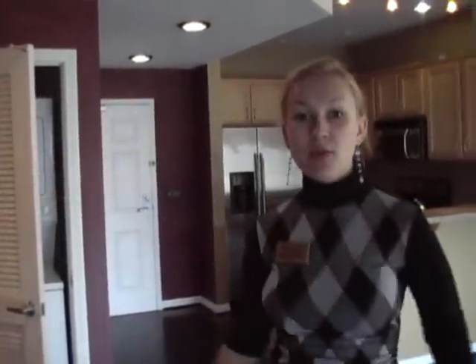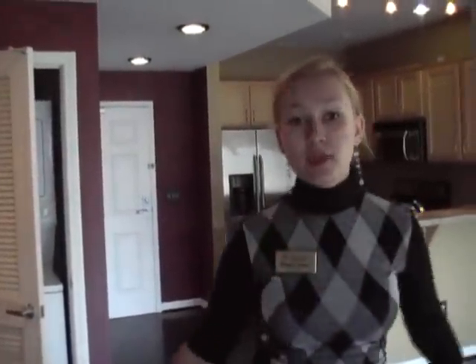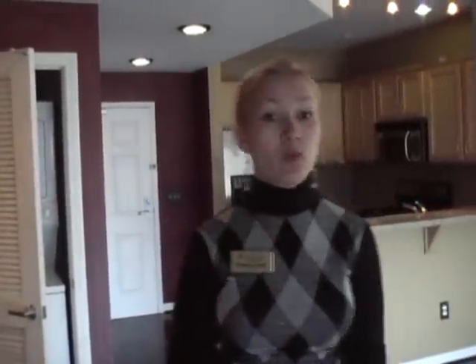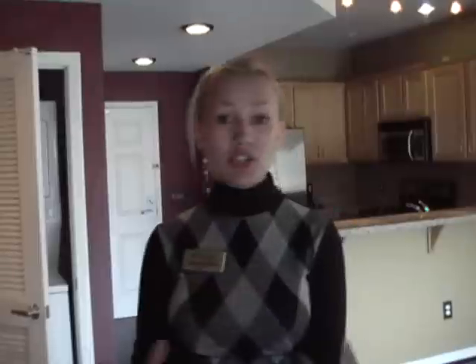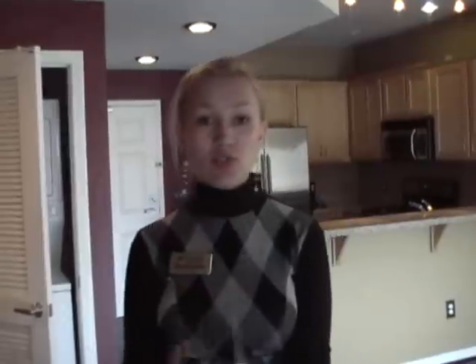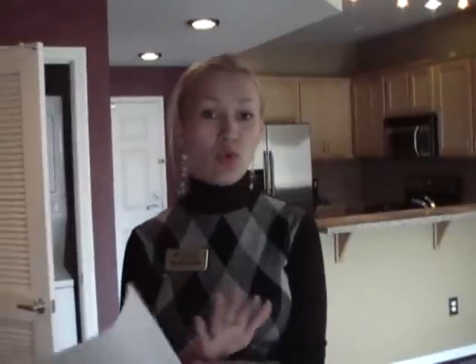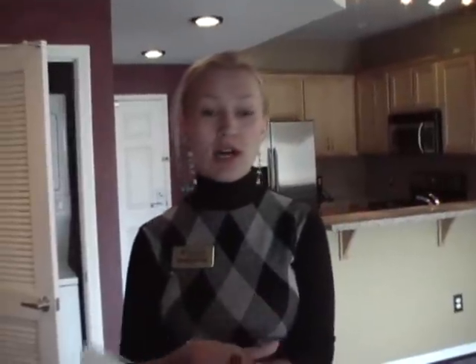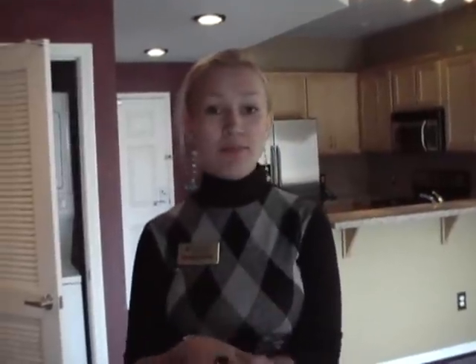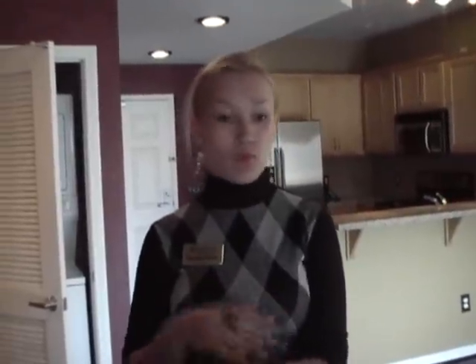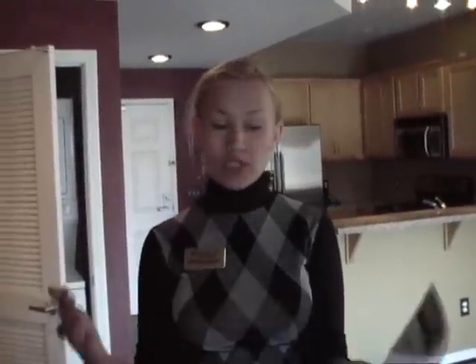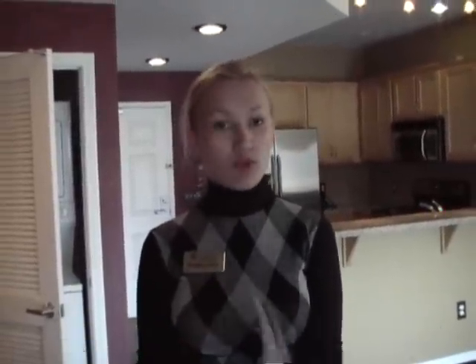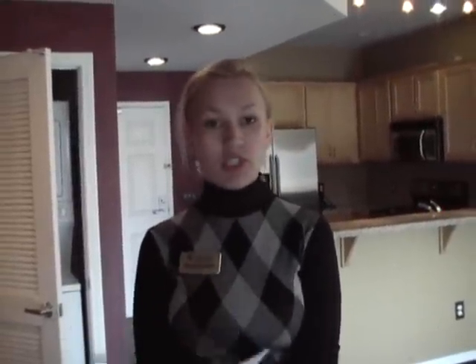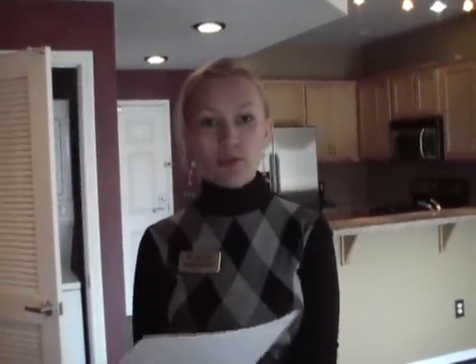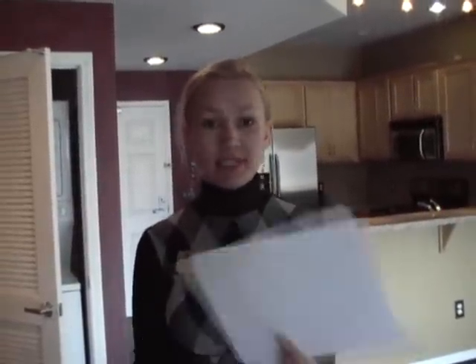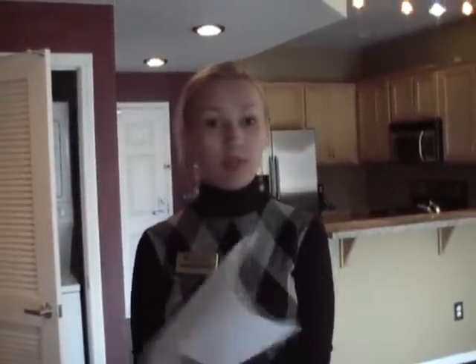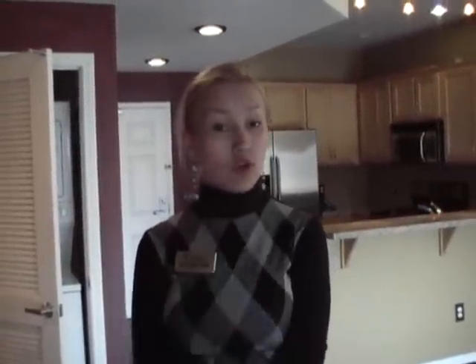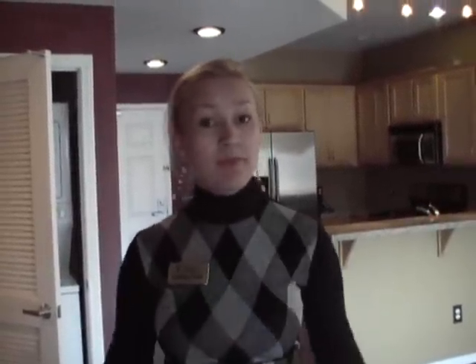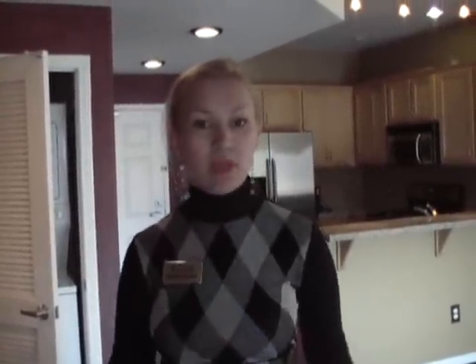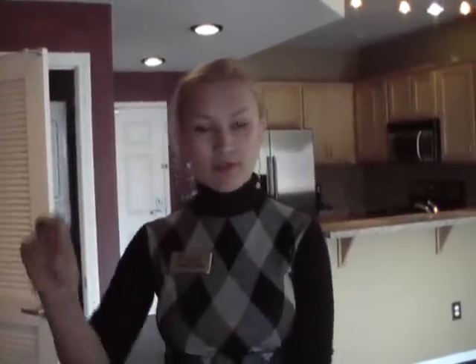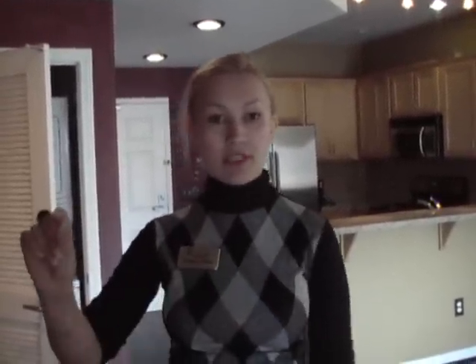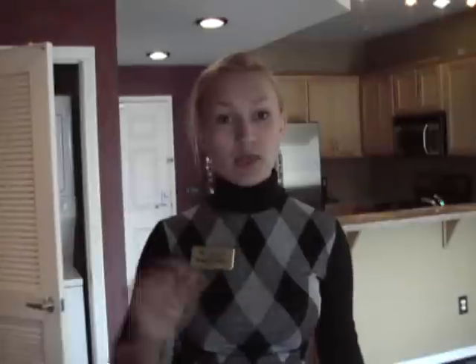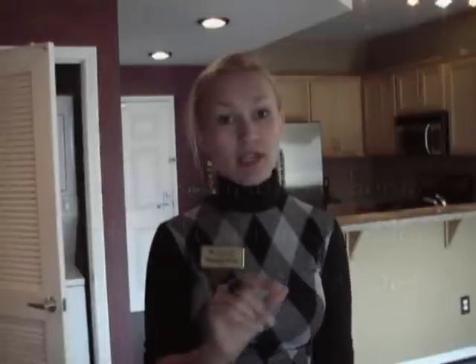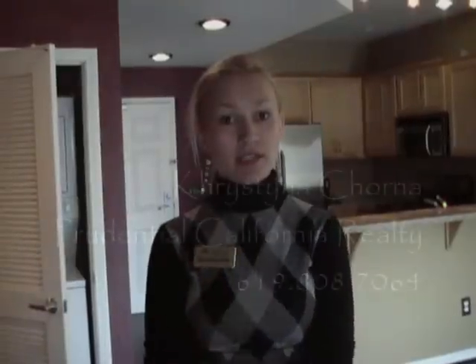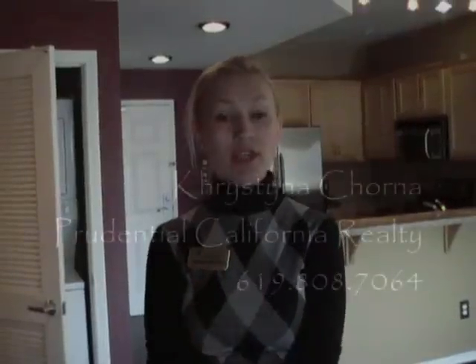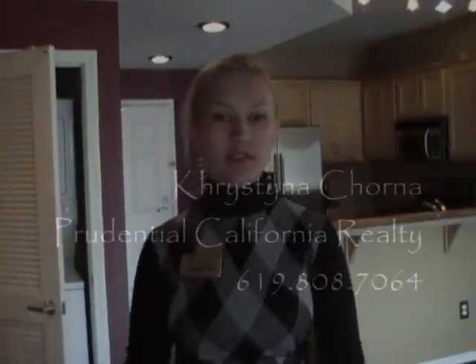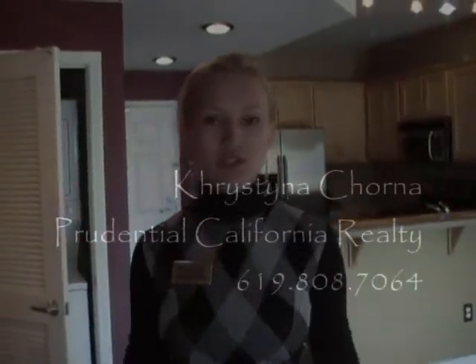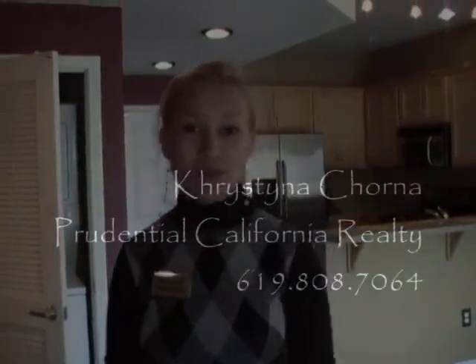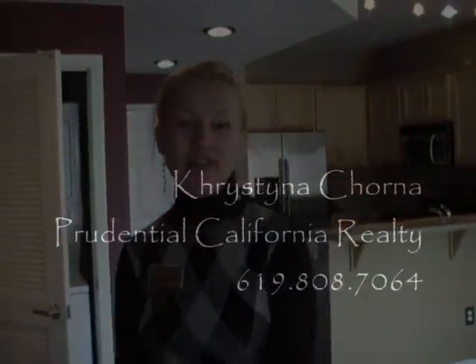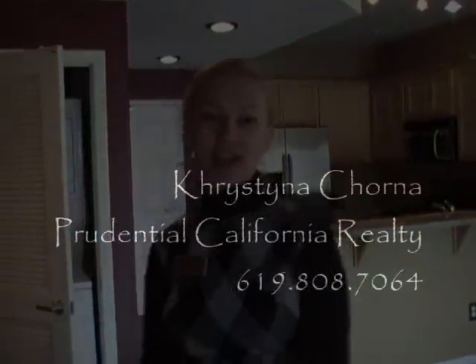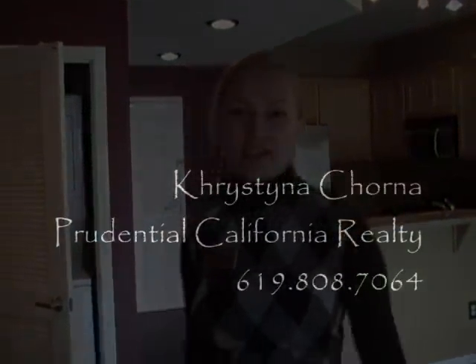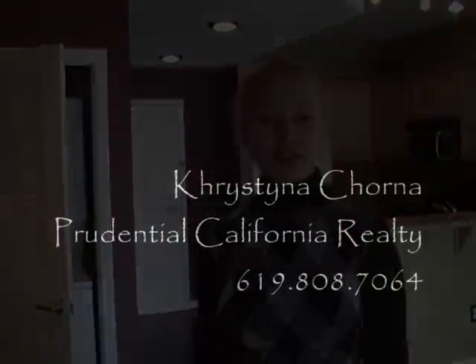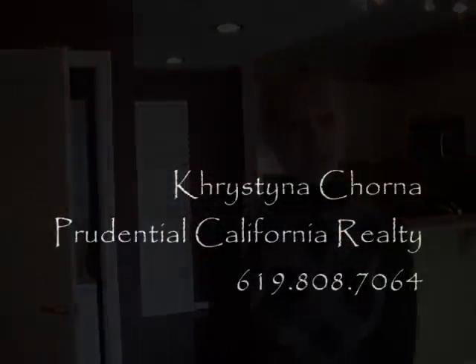If you have any questions or want some additional info, please email me or call me. My number is 619-808-7064. Thanks guys and have a great day.